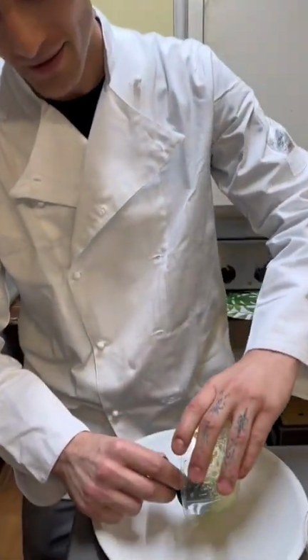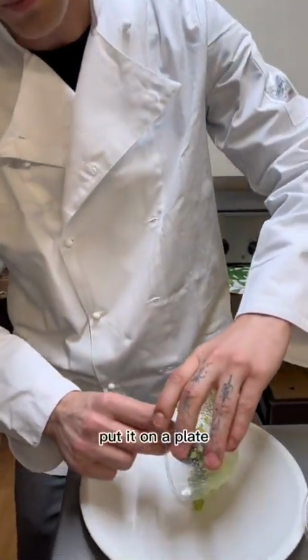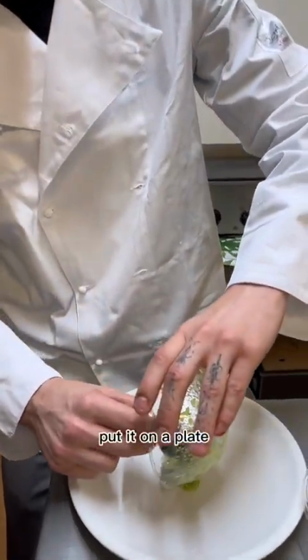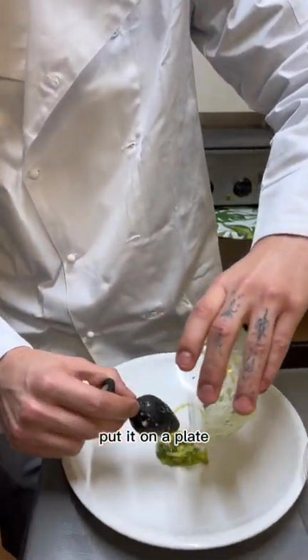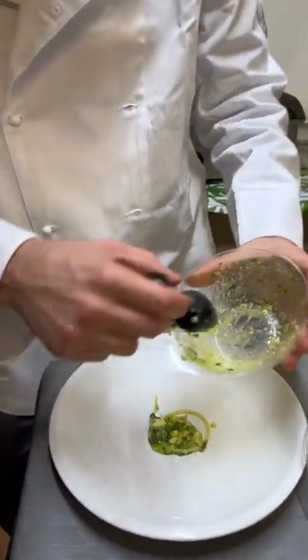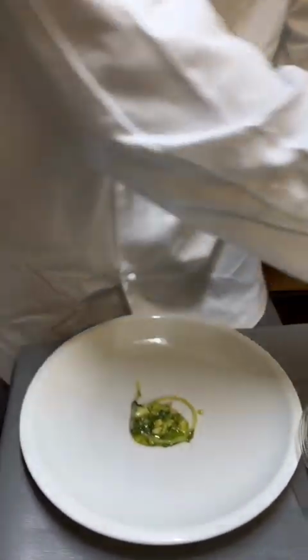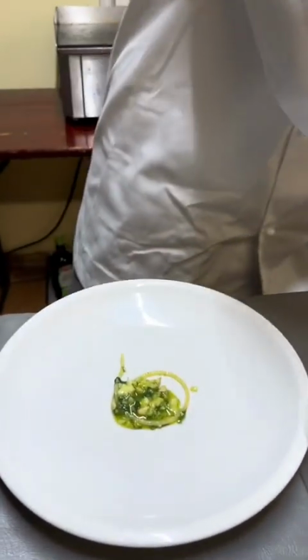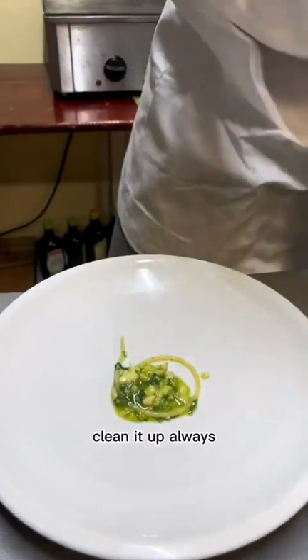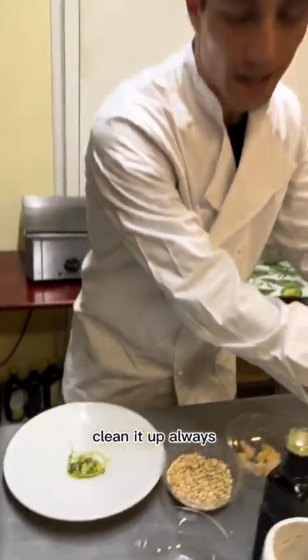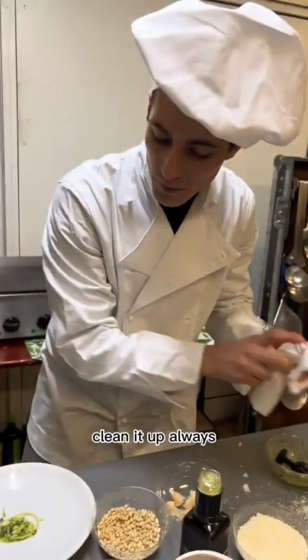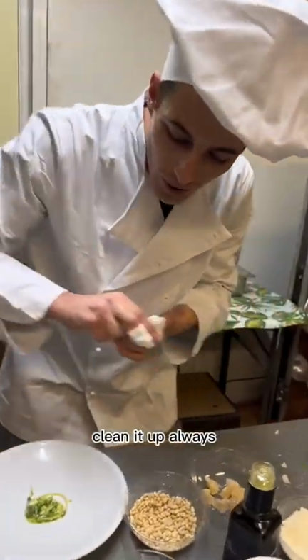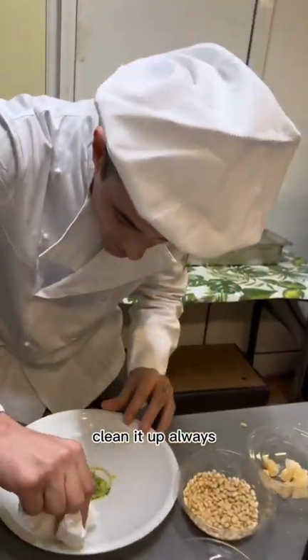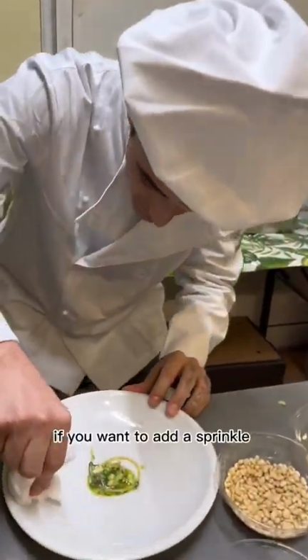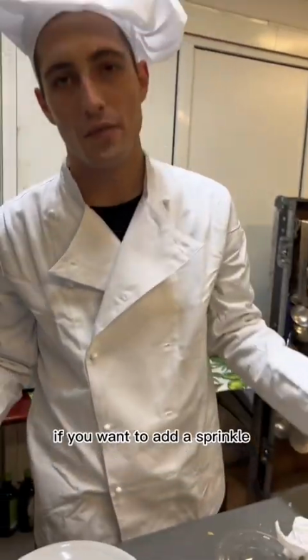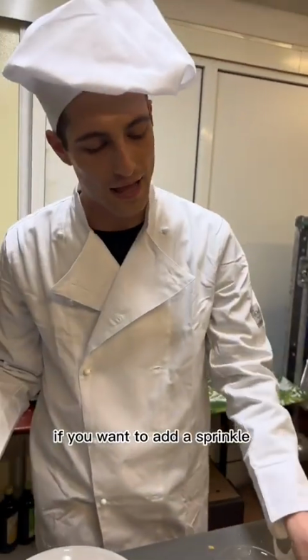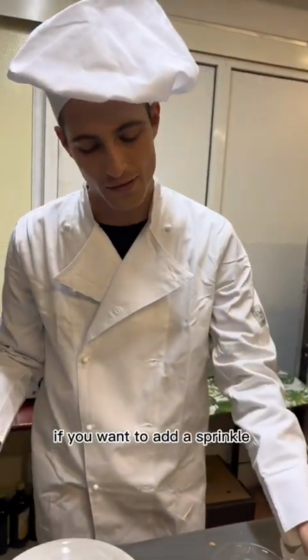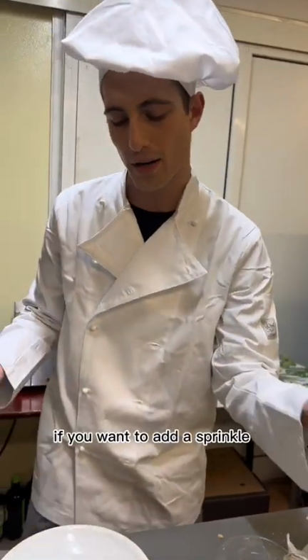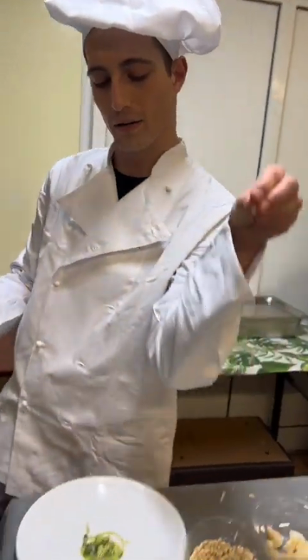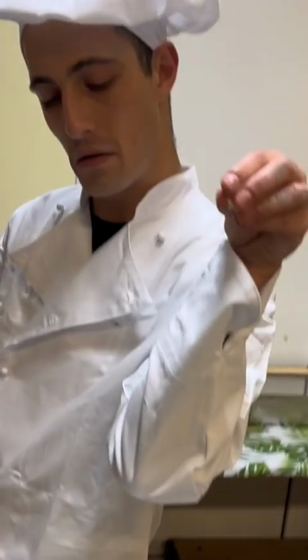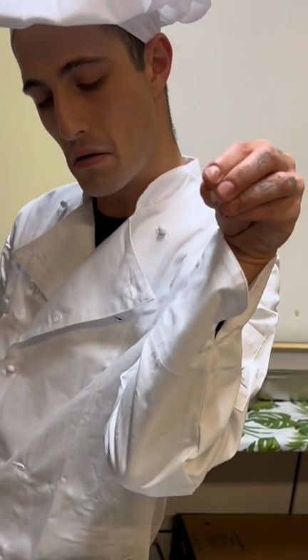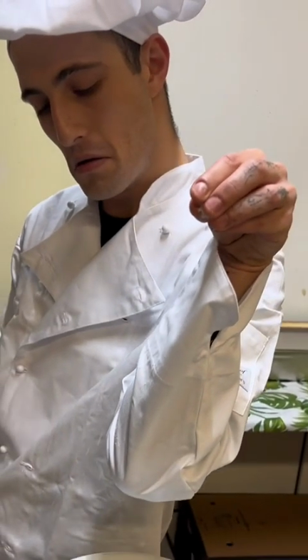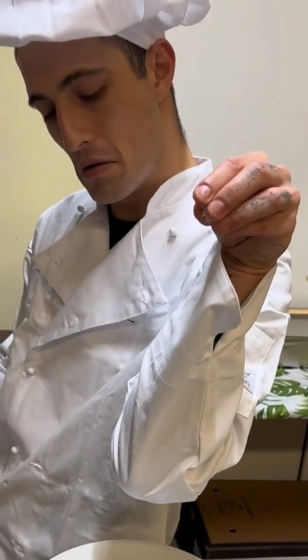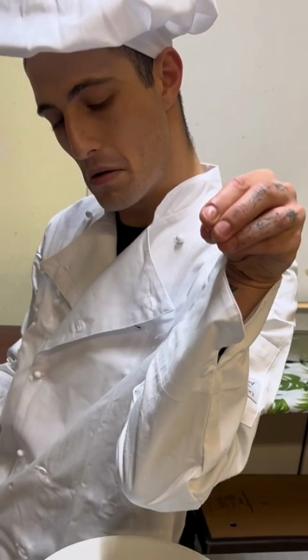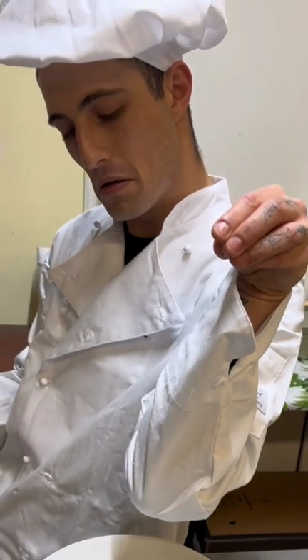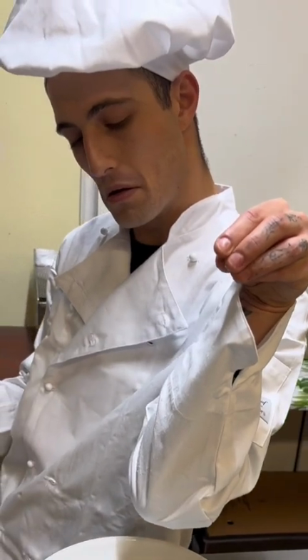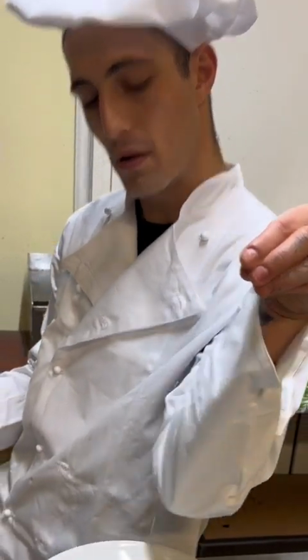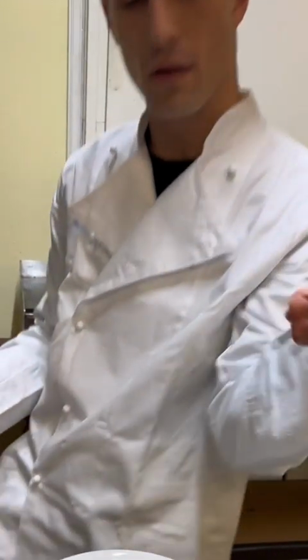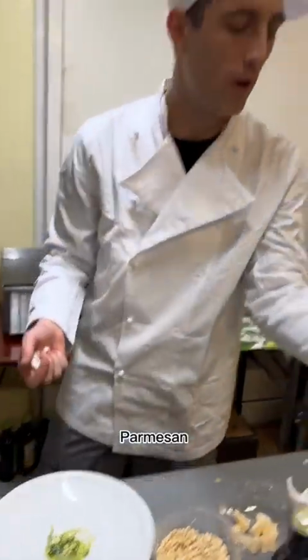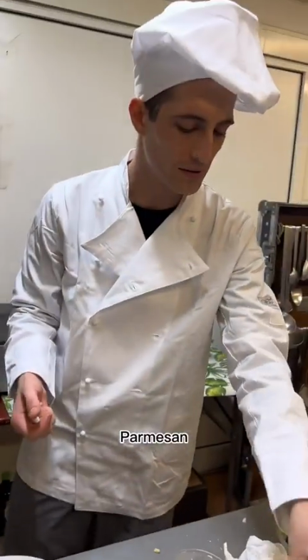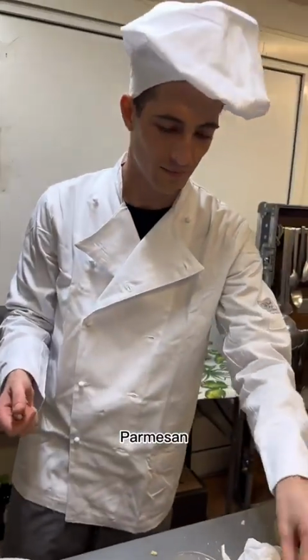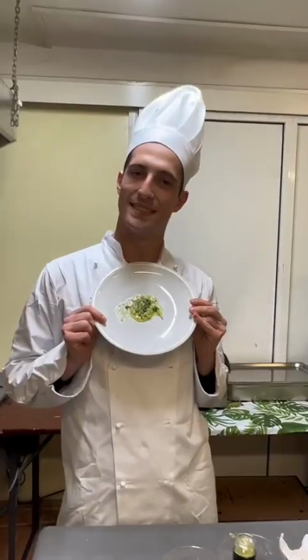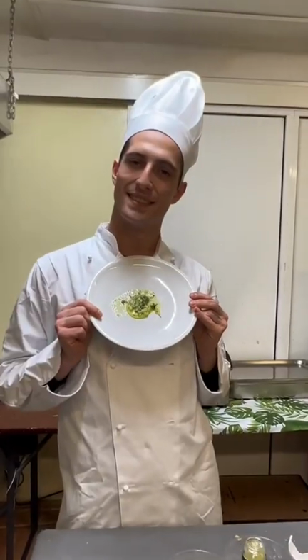Put it on a plate, clean it up. And if you want, add a sprinkle of parmesan on top.